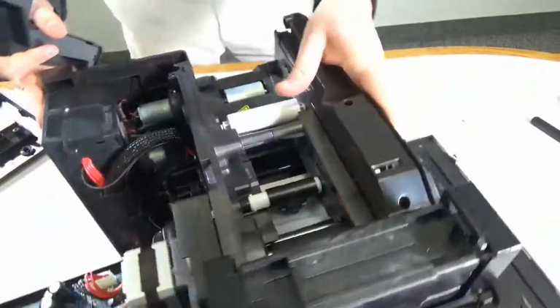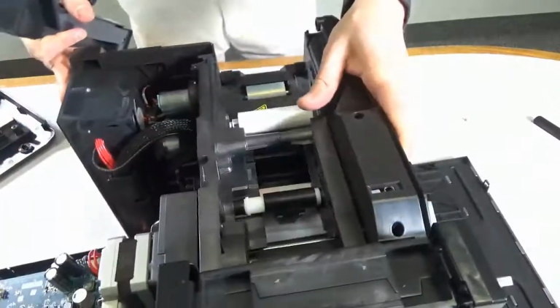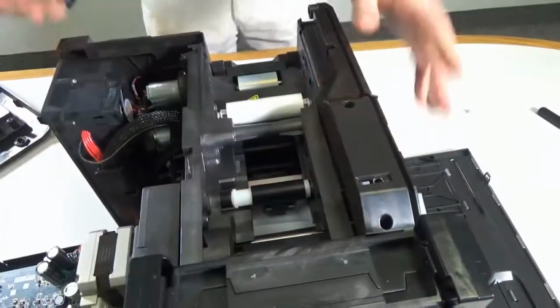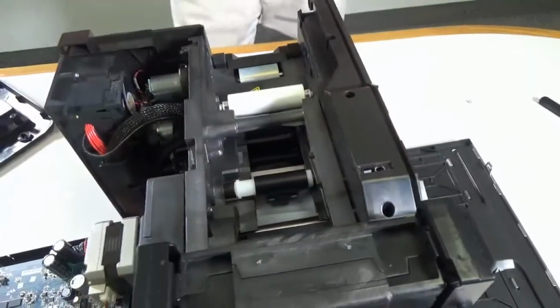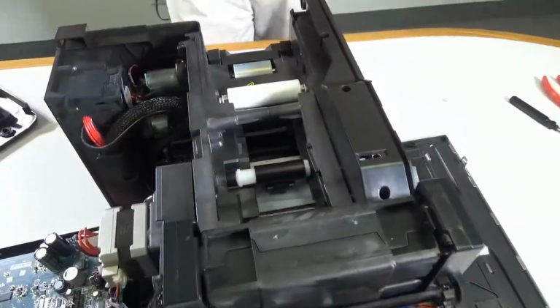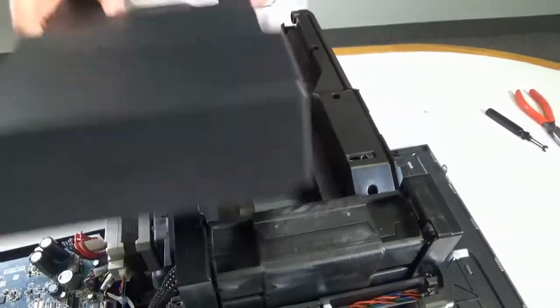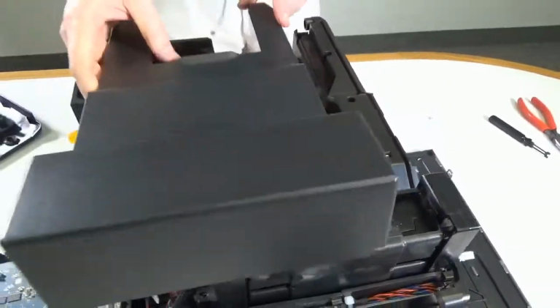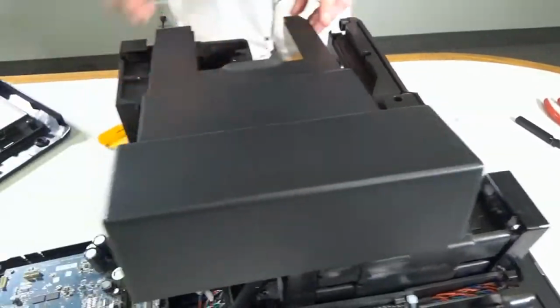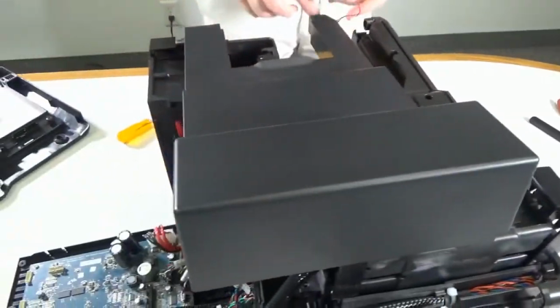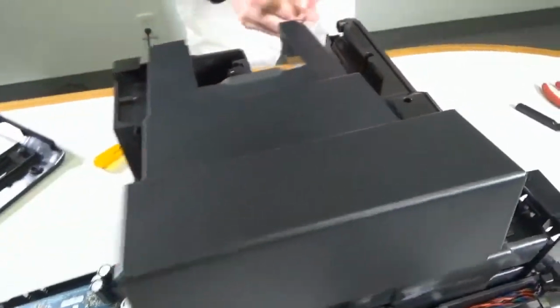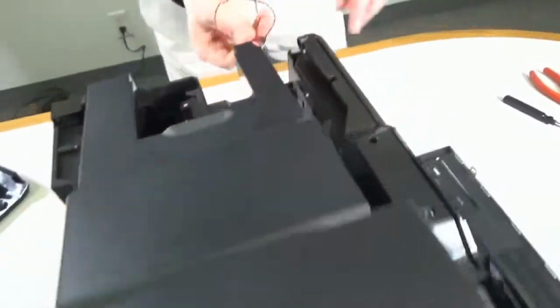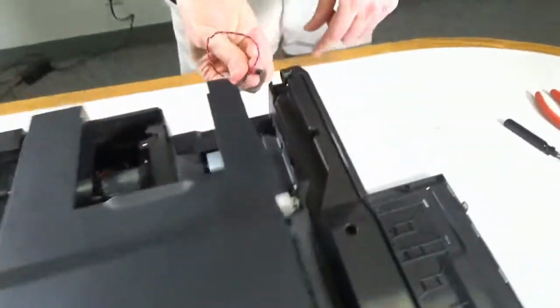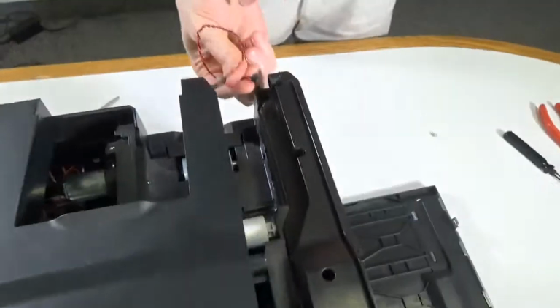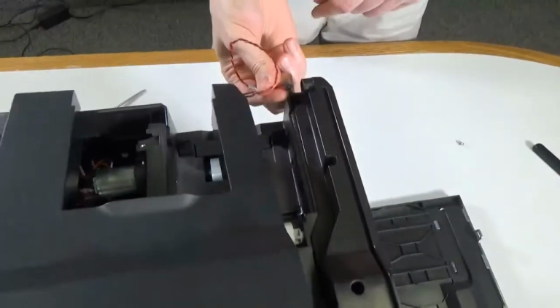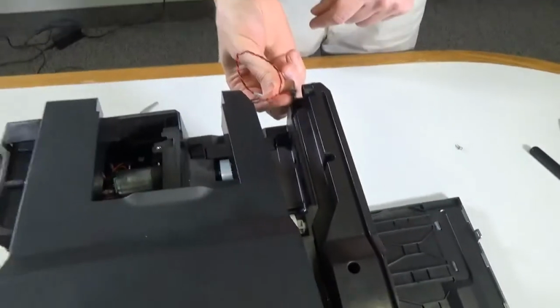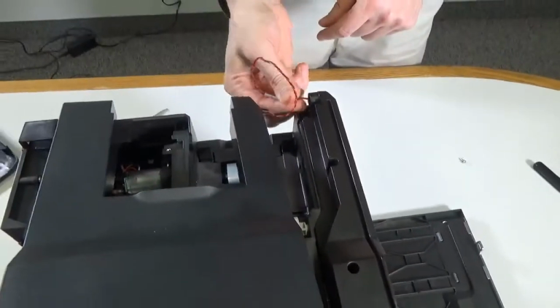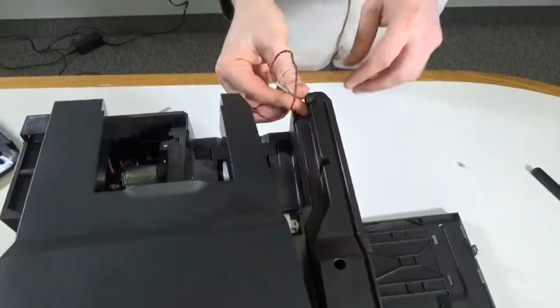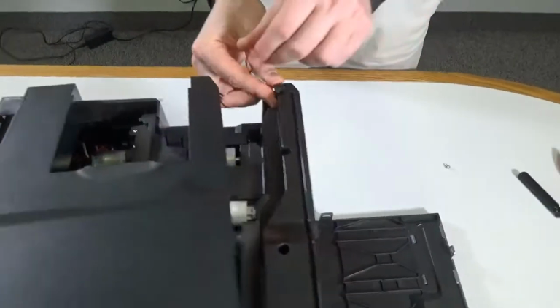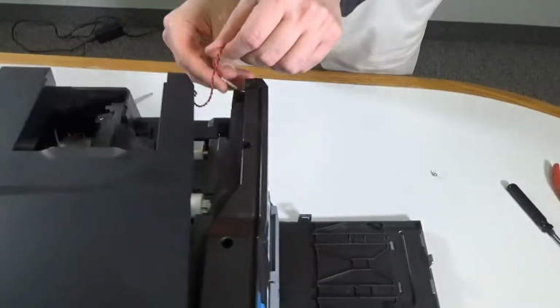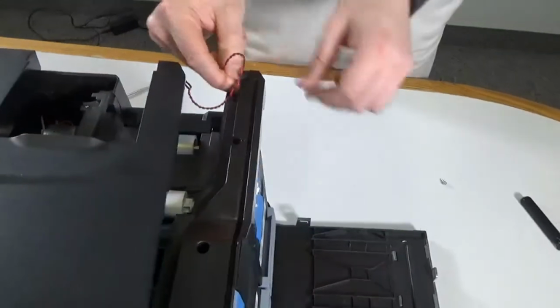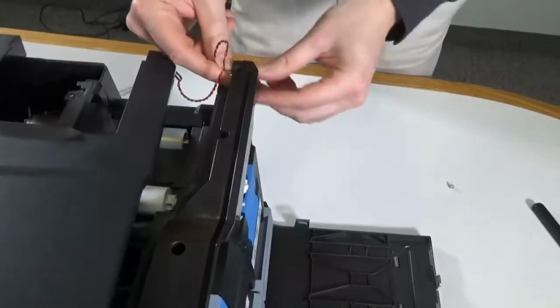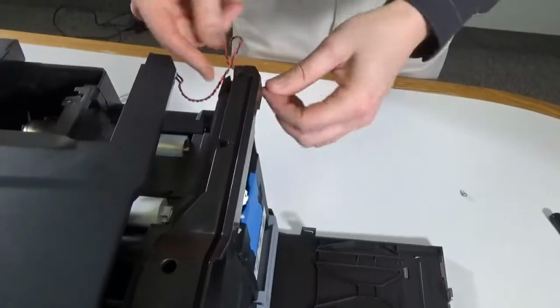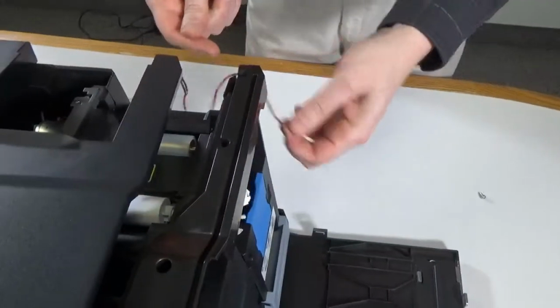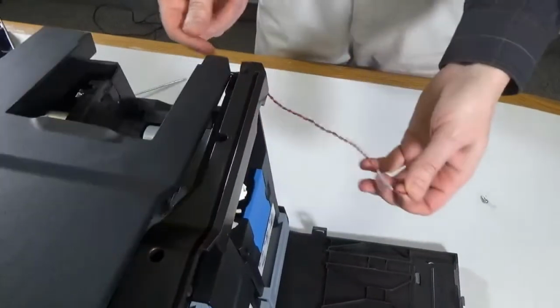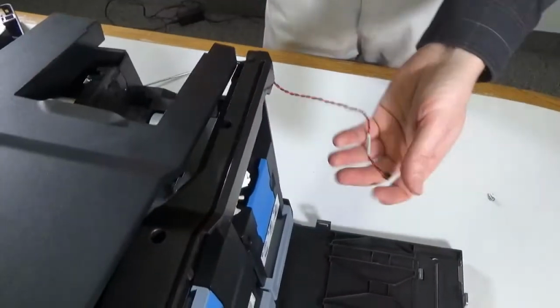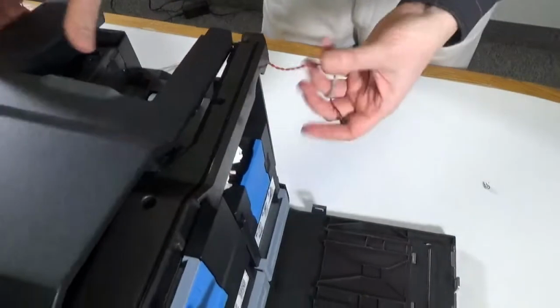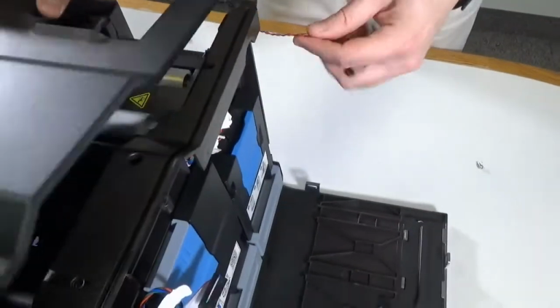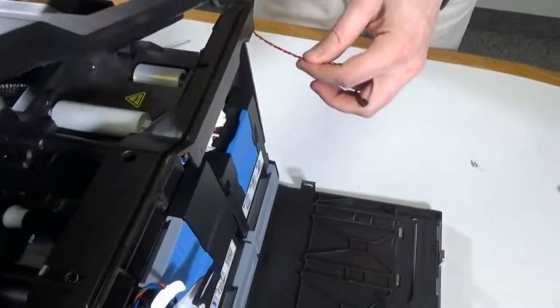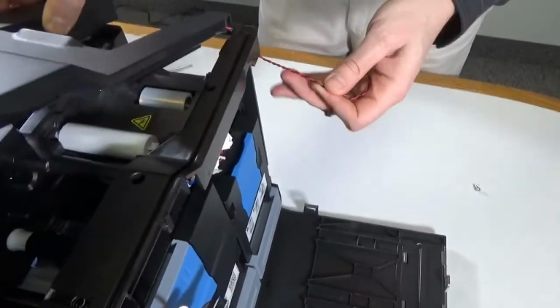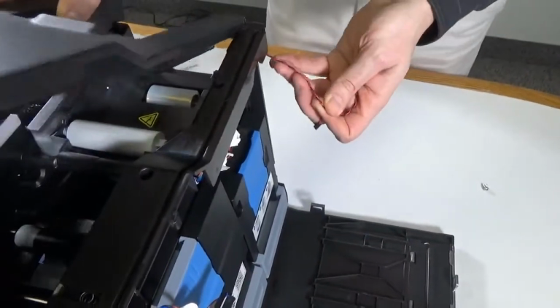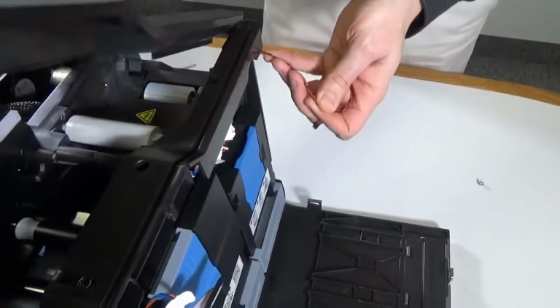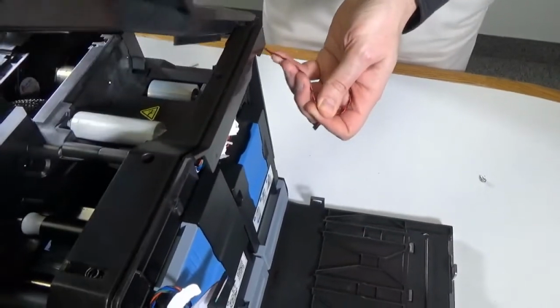As the flattener is installed, a differently shaped top cover is required — it is included in the kit. Route the top cover fan cable through the frame and connect it as shown.